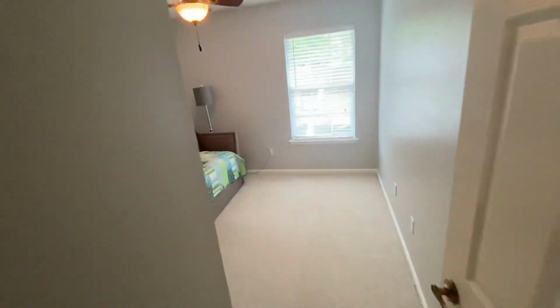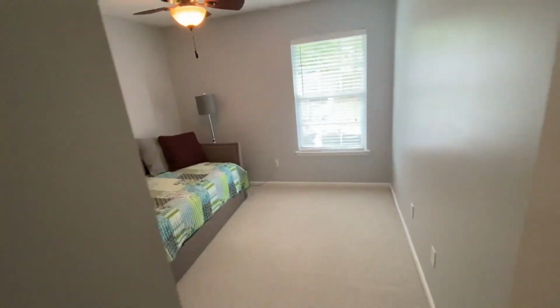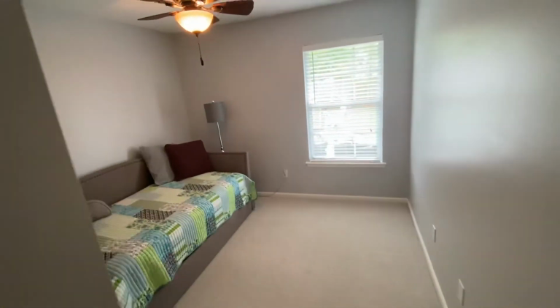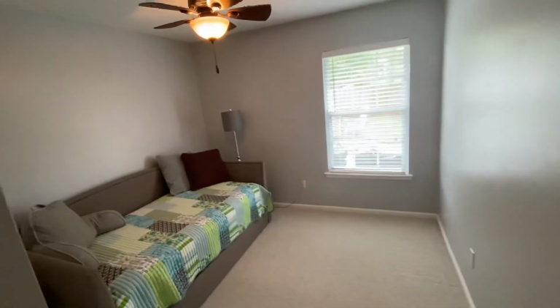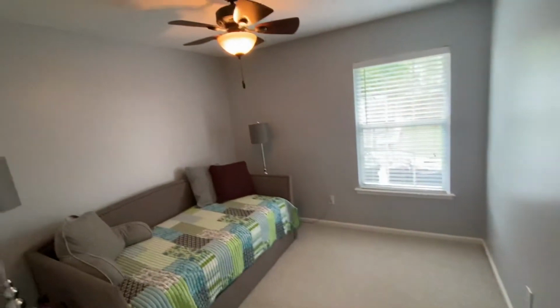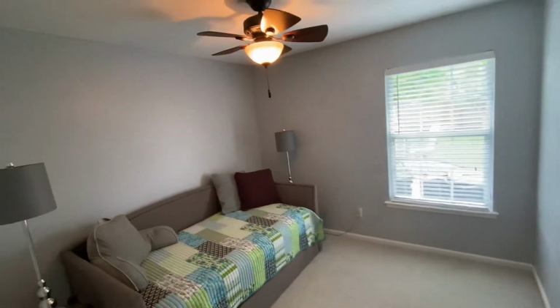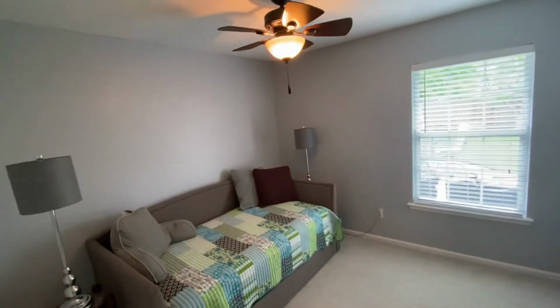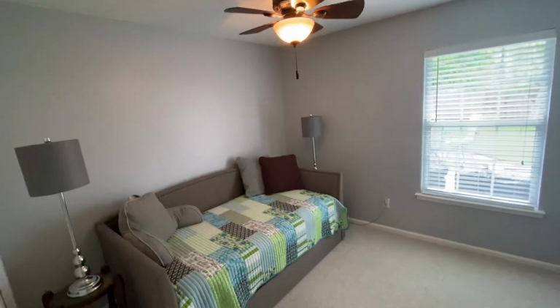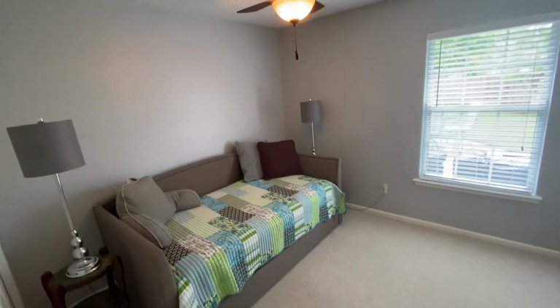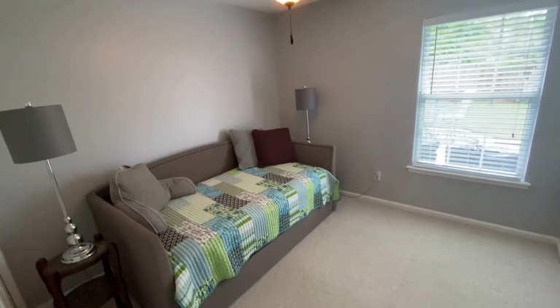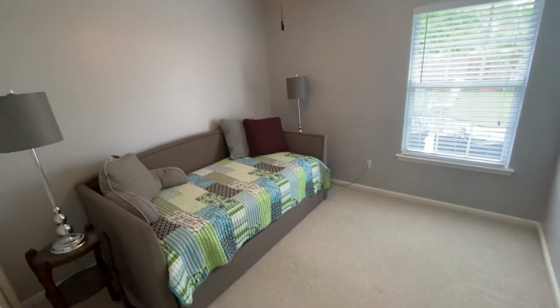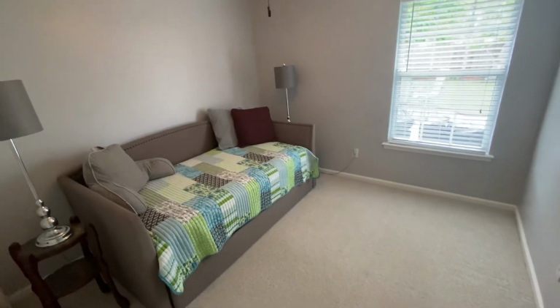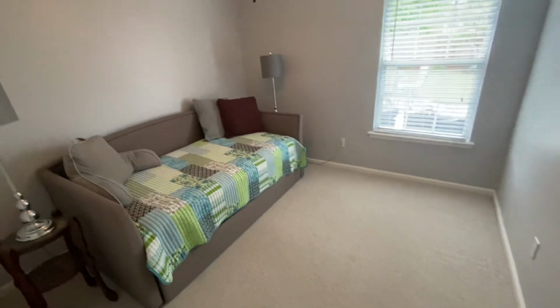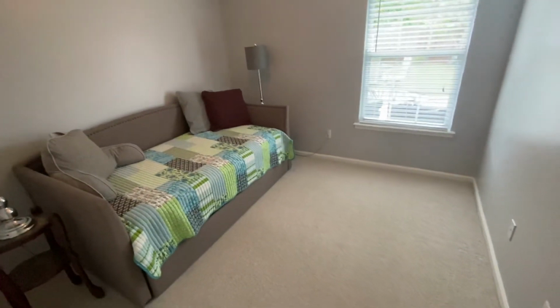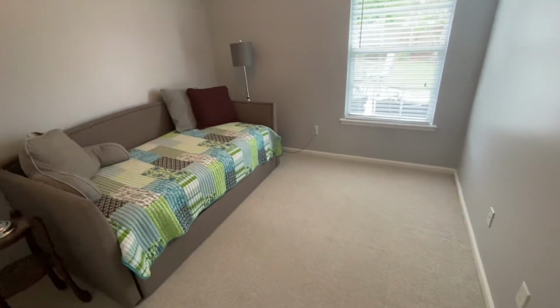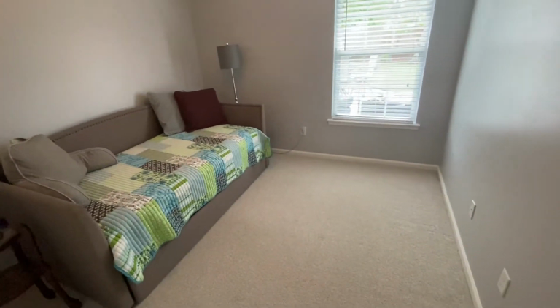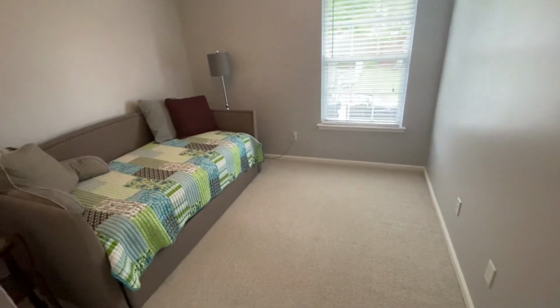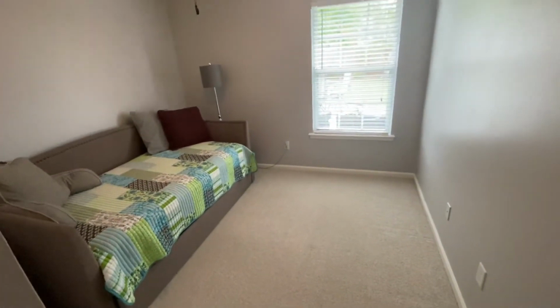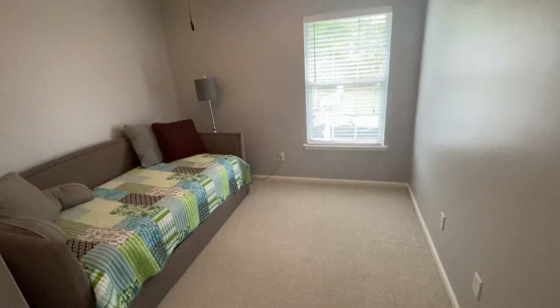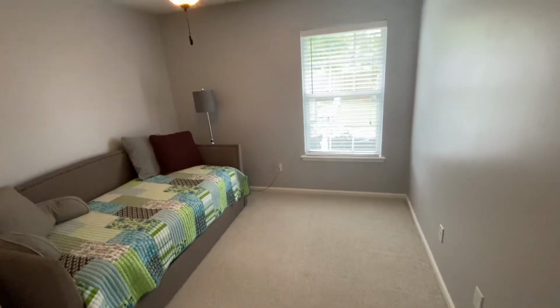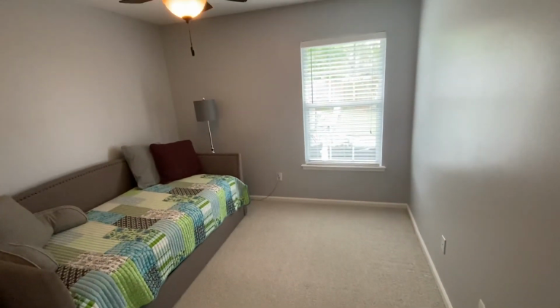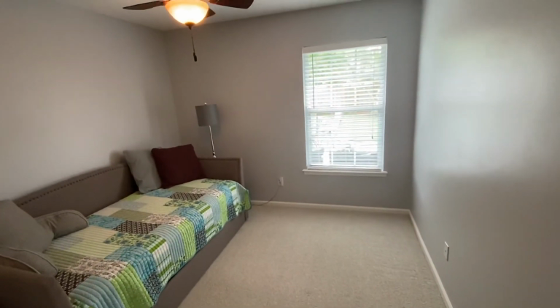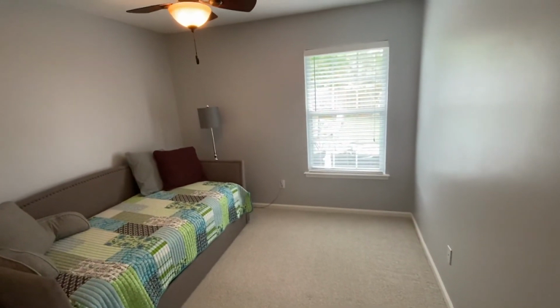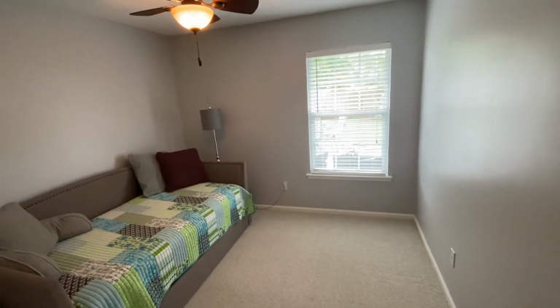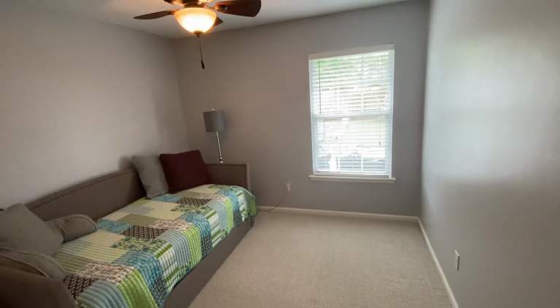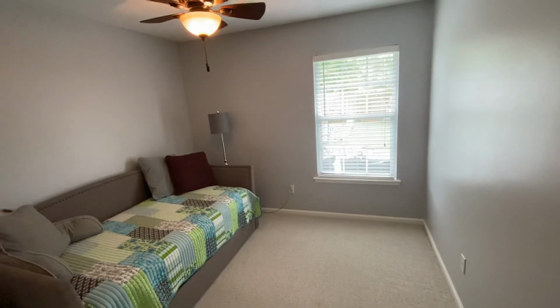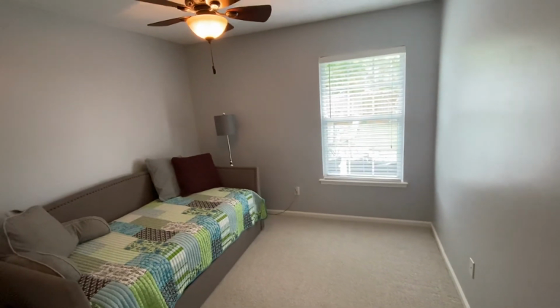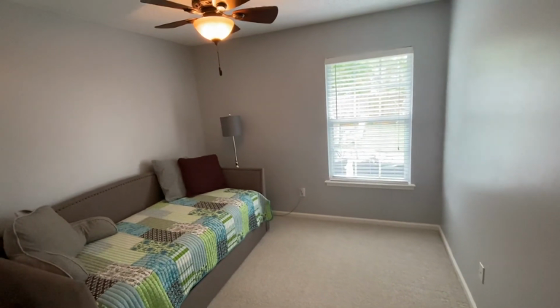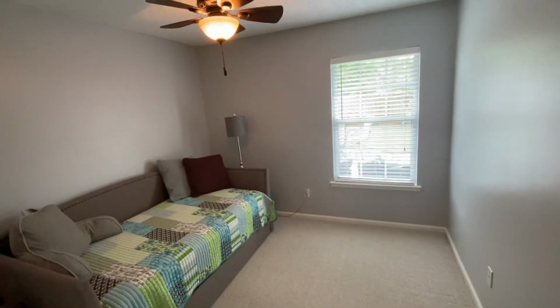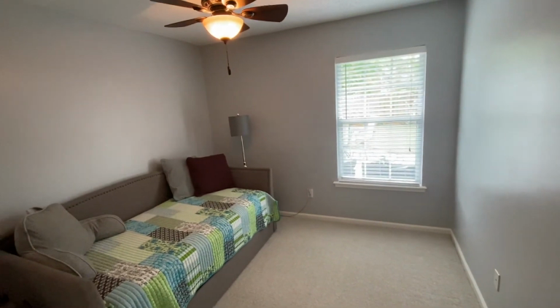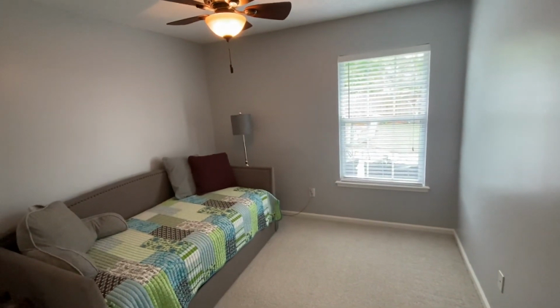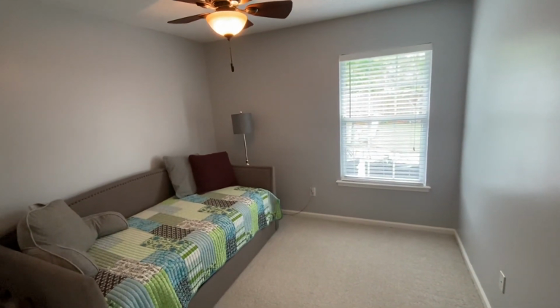Coming into bedroom number three — here again a nice ceiling fan, neutral colors, and the carpet's in great shape. Thanks for joining us for this video. I hope you can see it for yourself, but certainly do not wait because it will not last long.